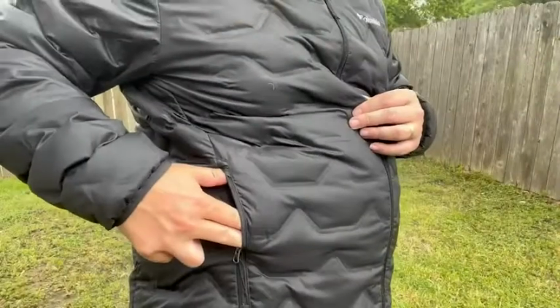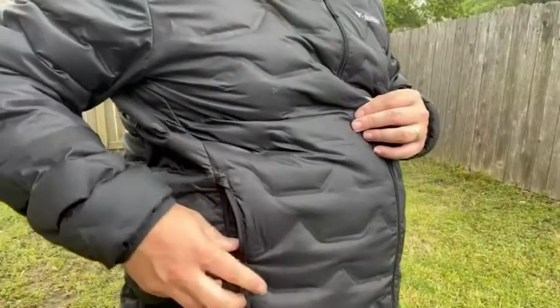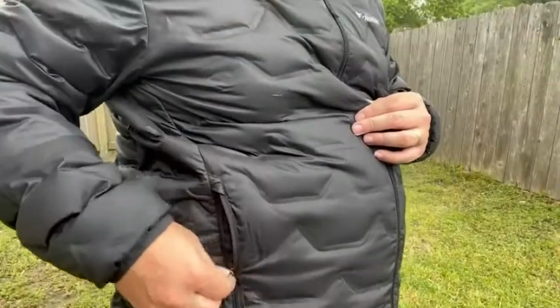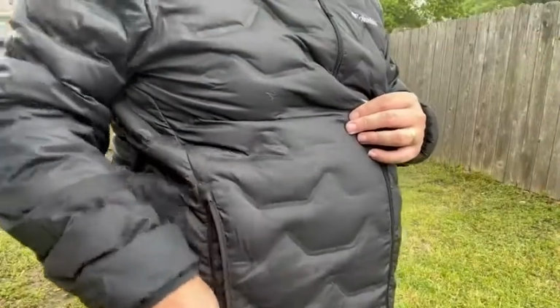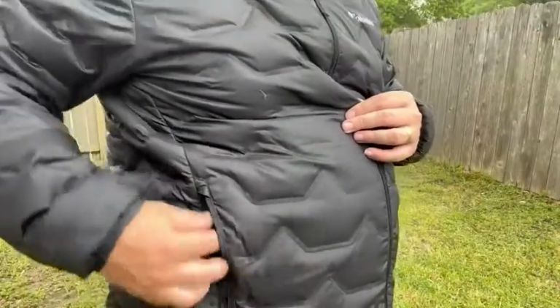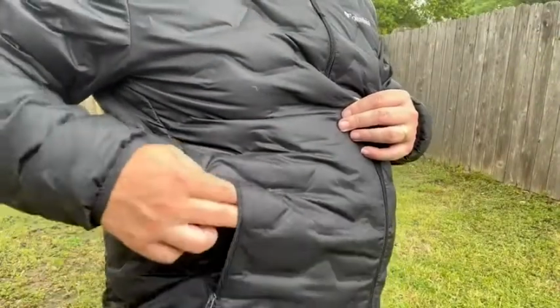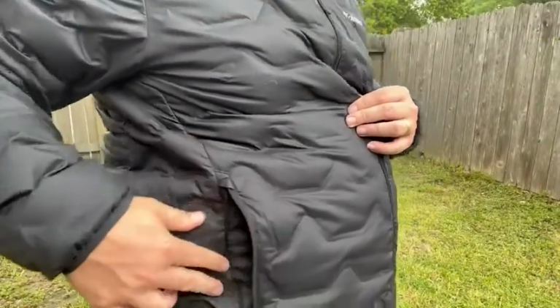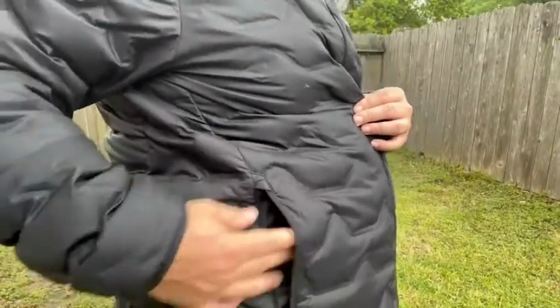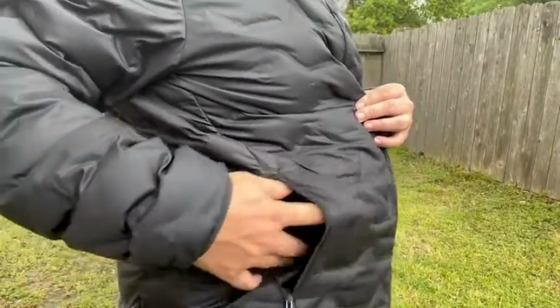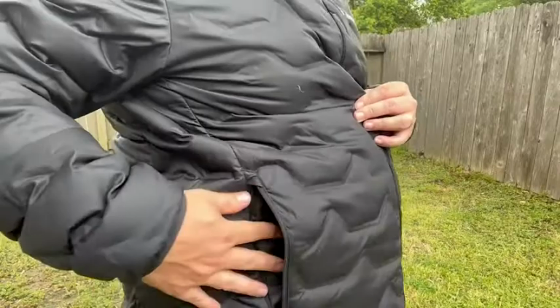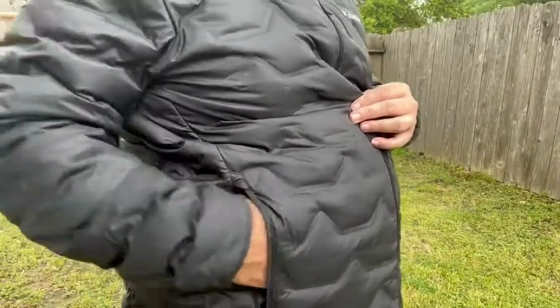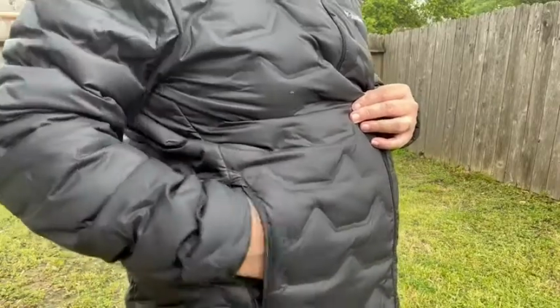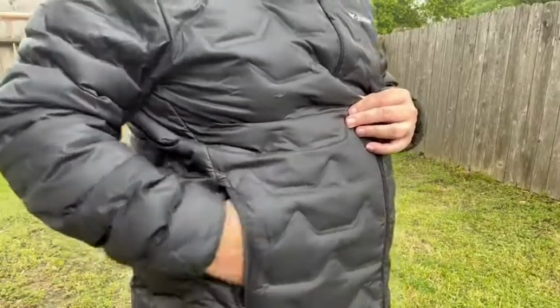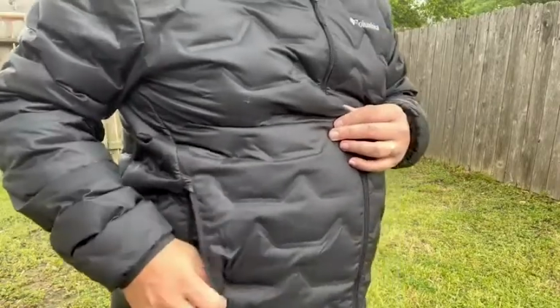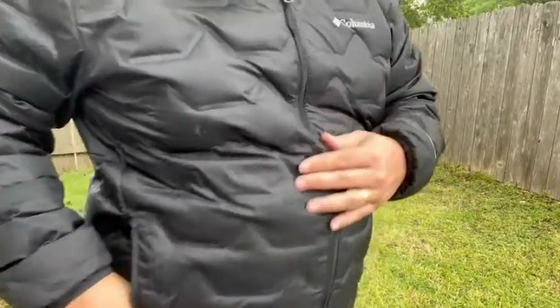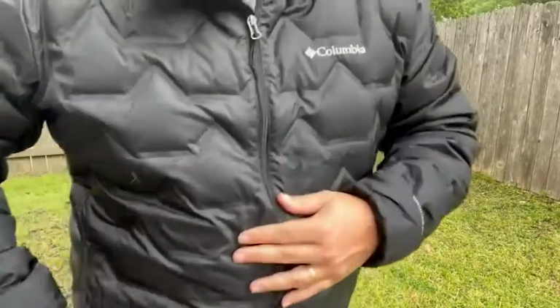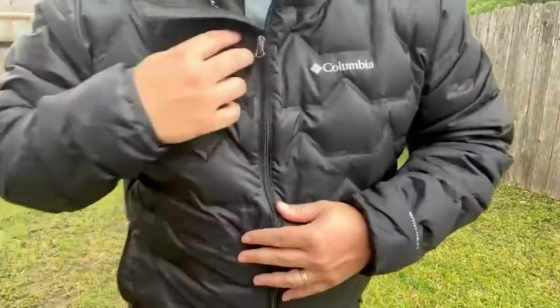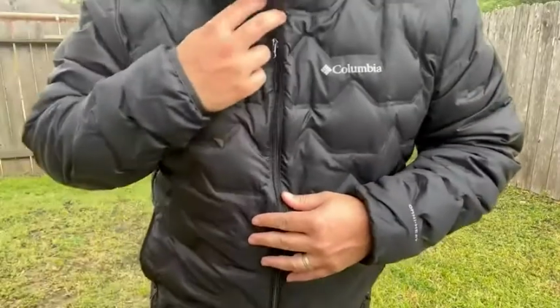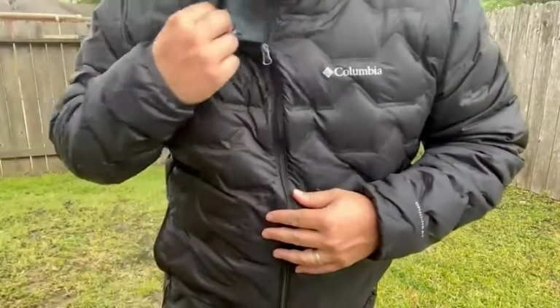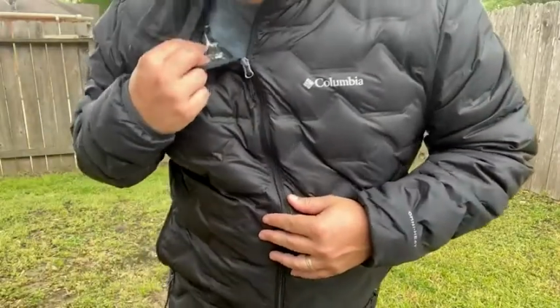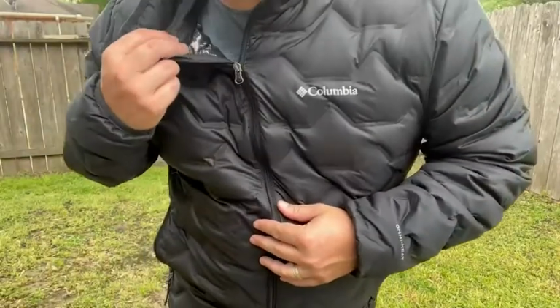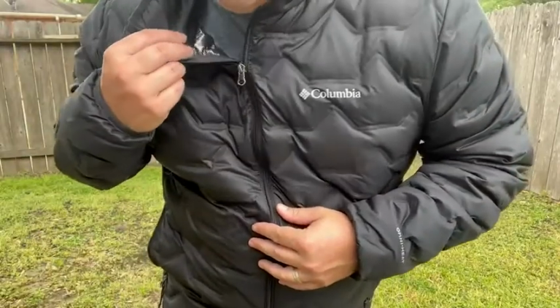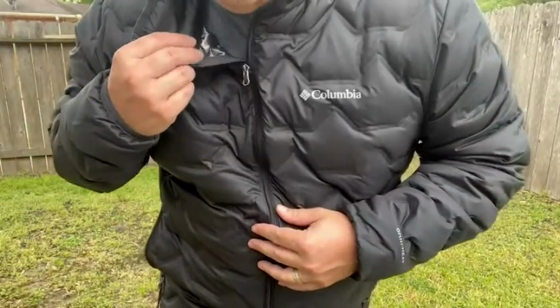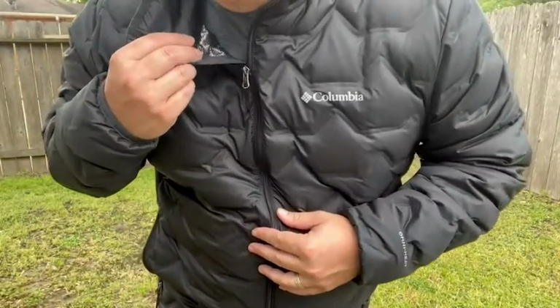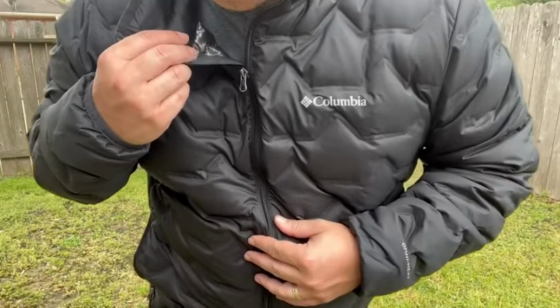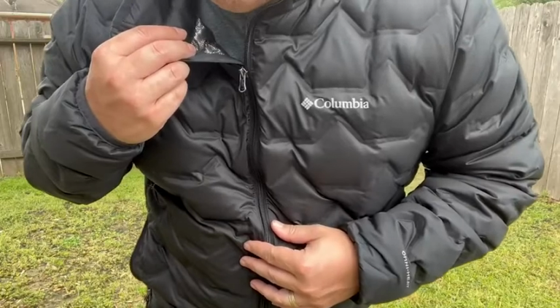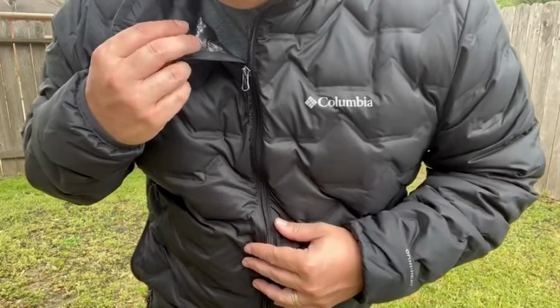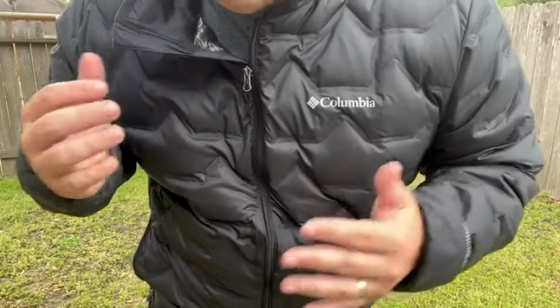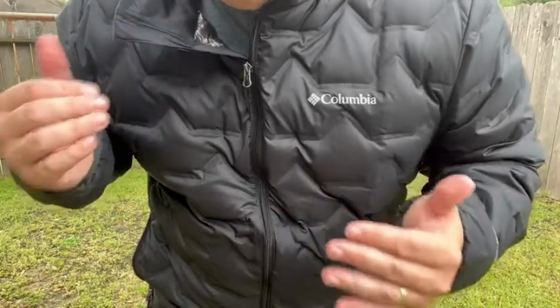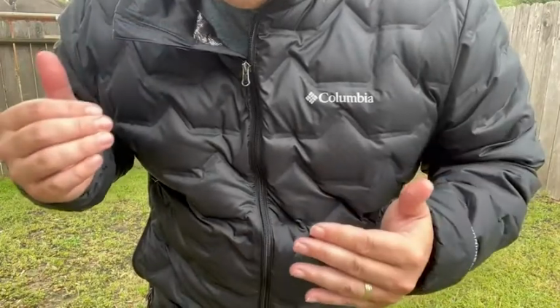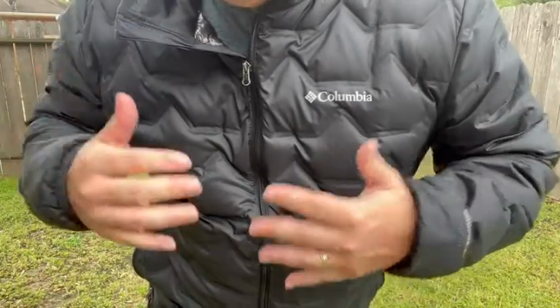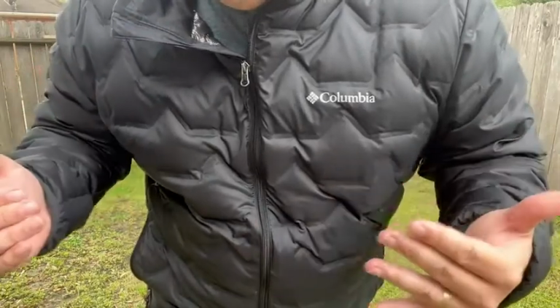You've got two pockets, one on each side, with a zipper to keep things safe and secure. It's also really thin, so despite being a down jacket, it's not bulky.